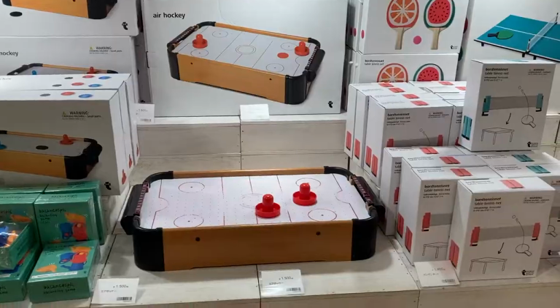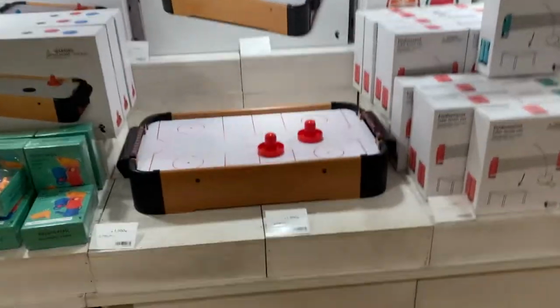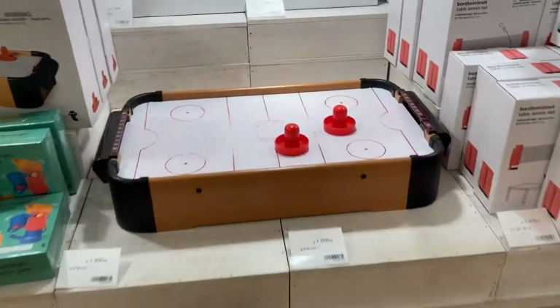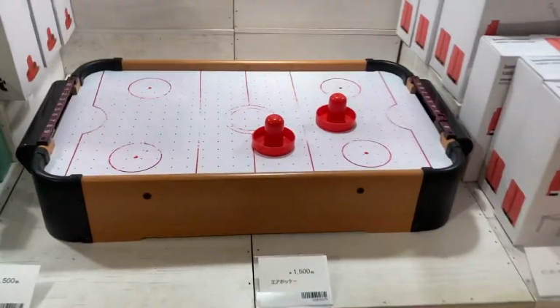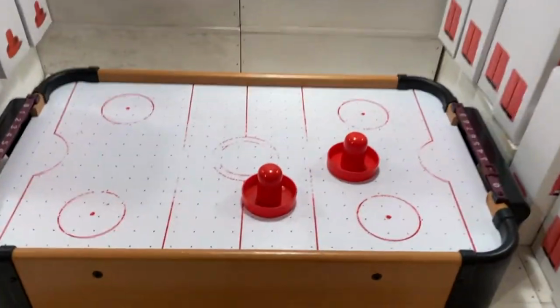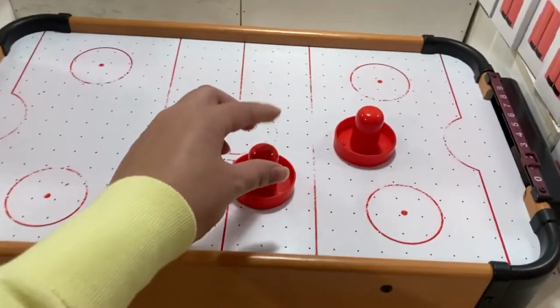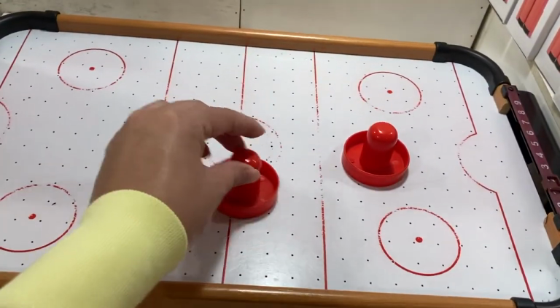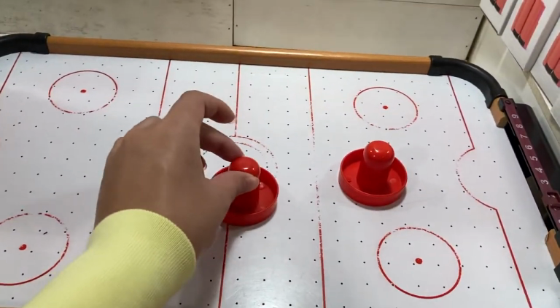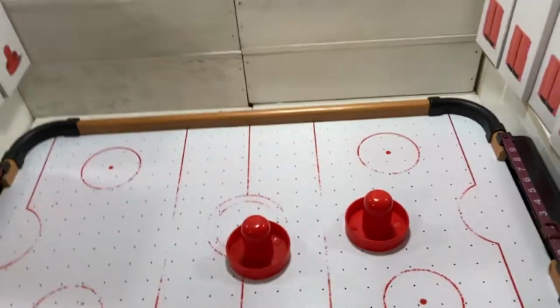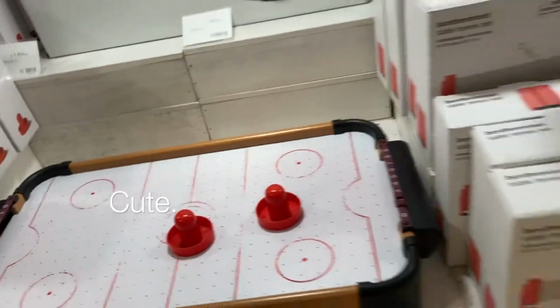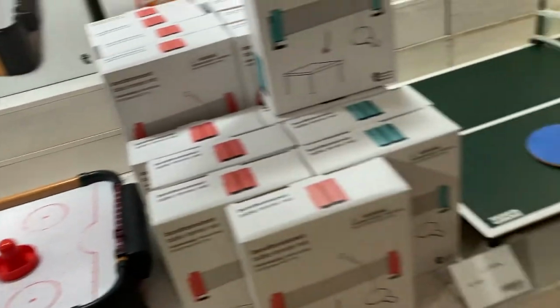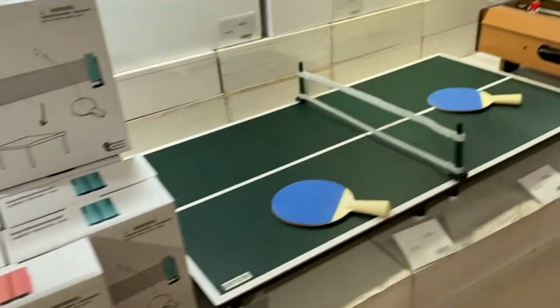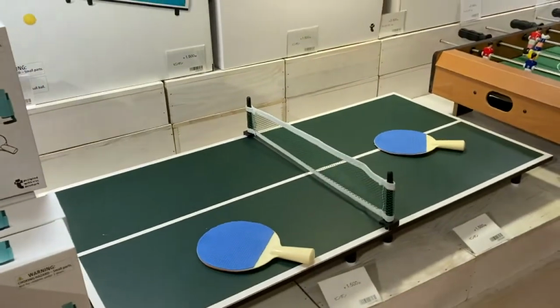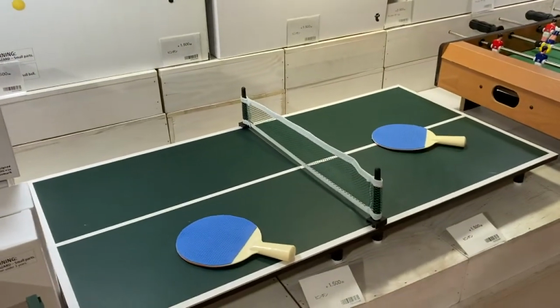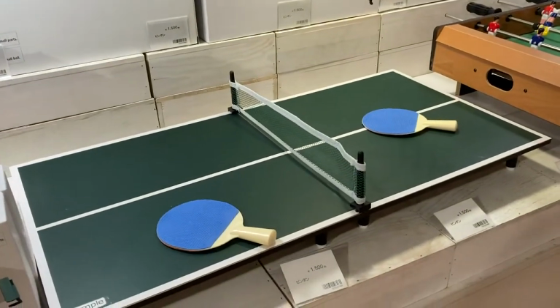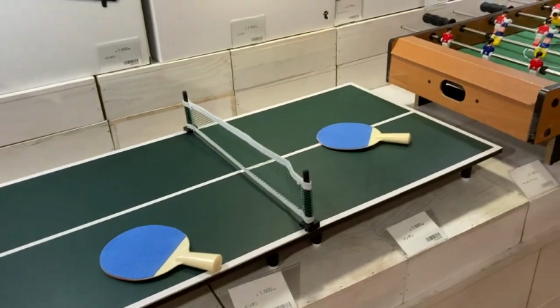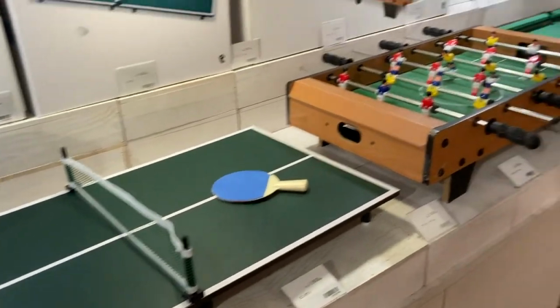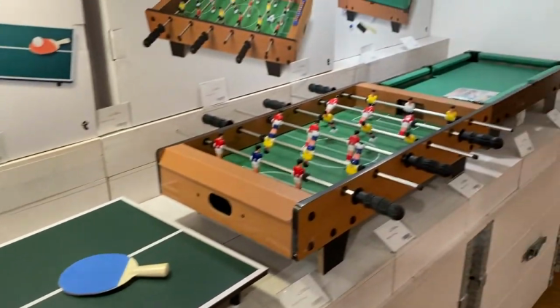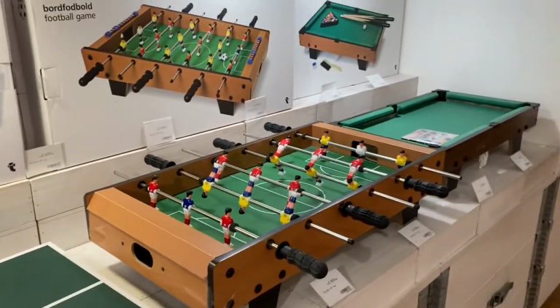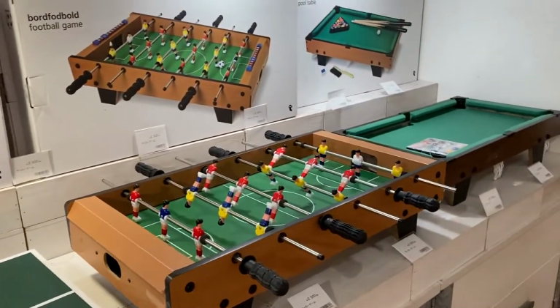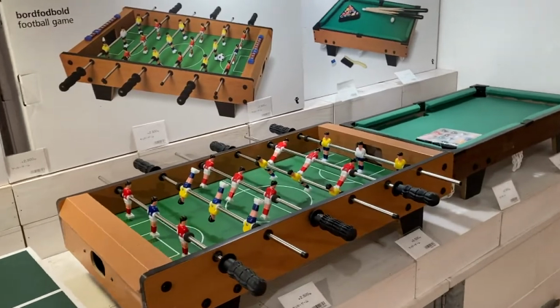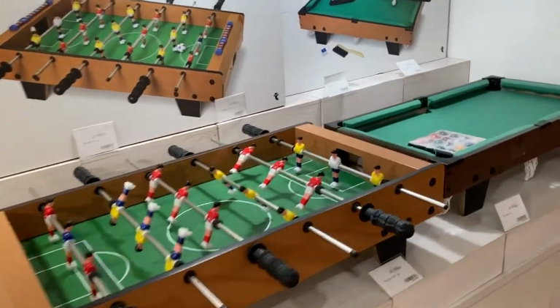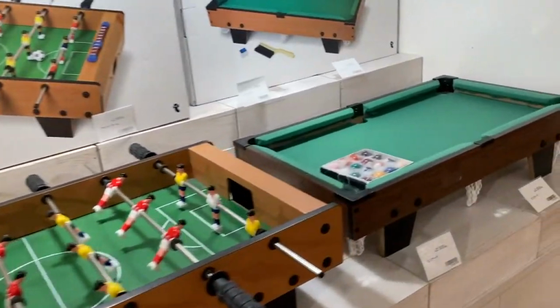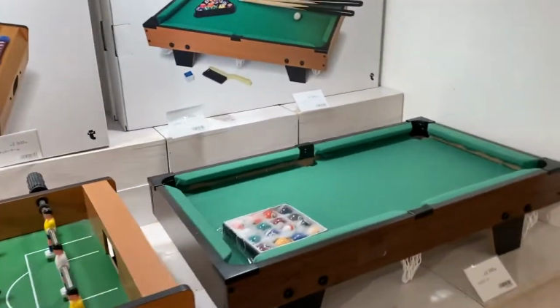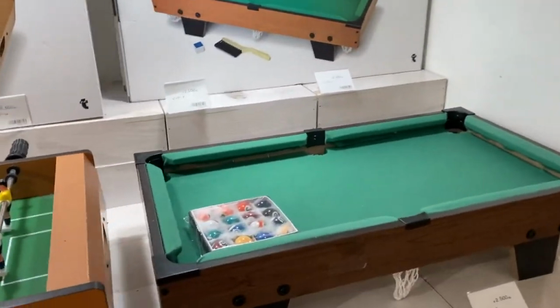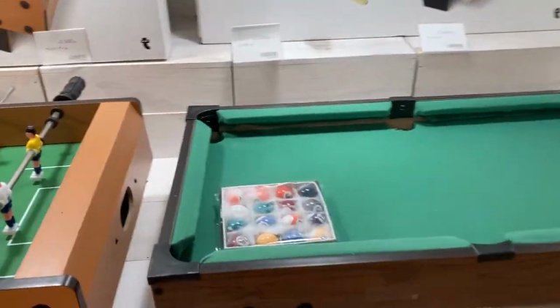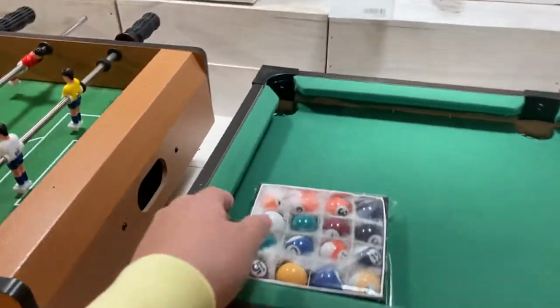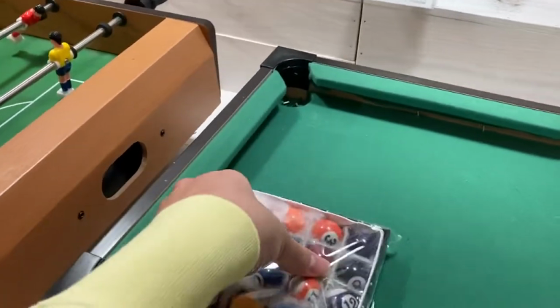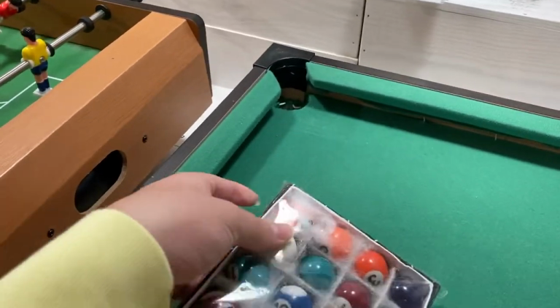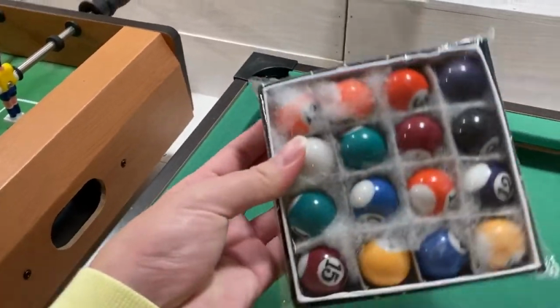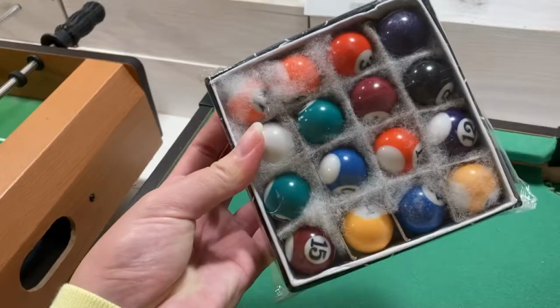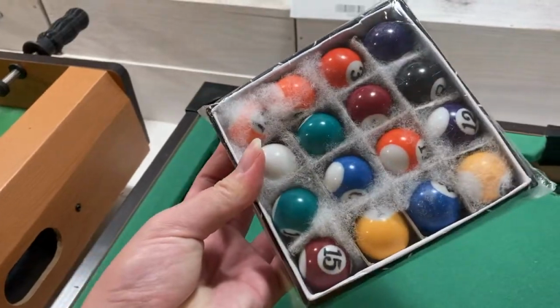This is an air hockey toy. And they also have a little ping pong table, which I think would be really difficult to play with. And they have a foosball table, and they also have a pool table with quite legitimate looking pool balls.